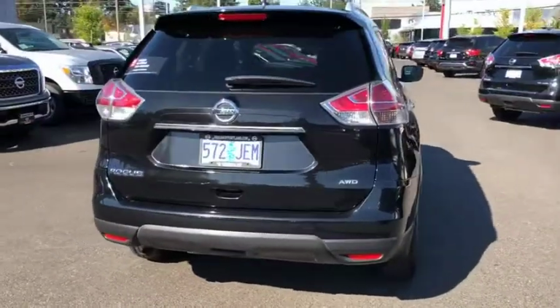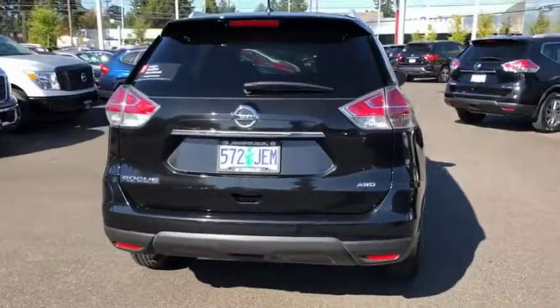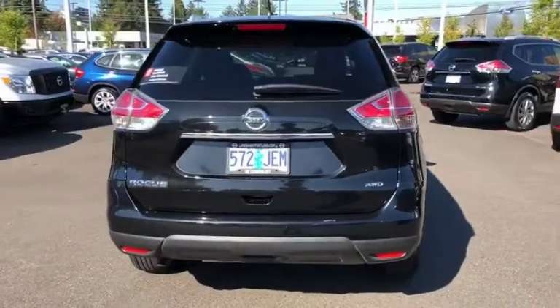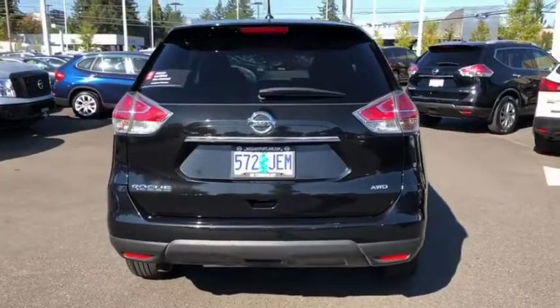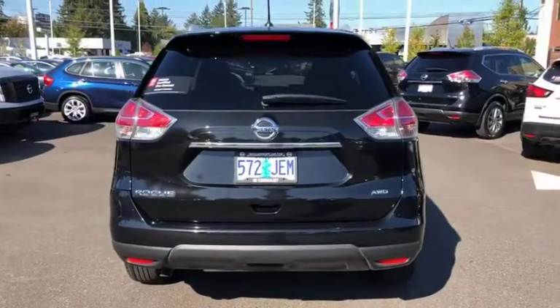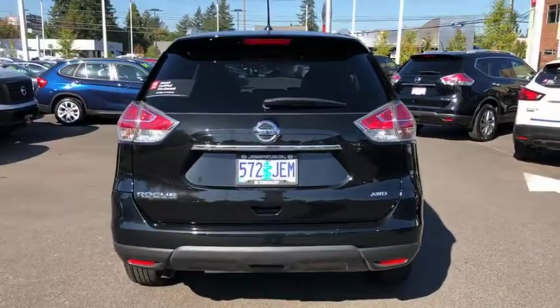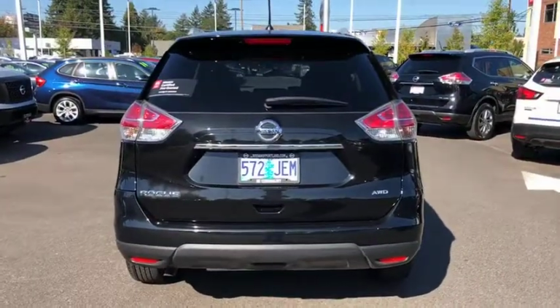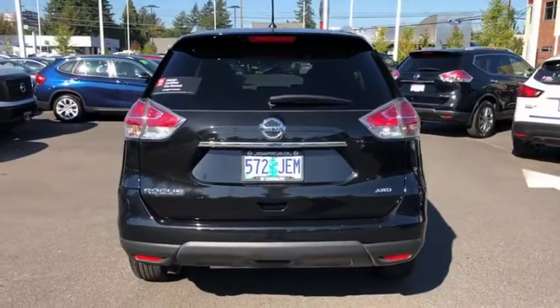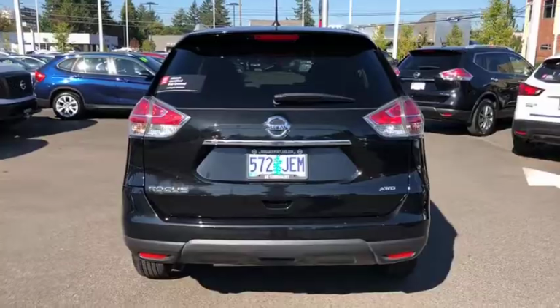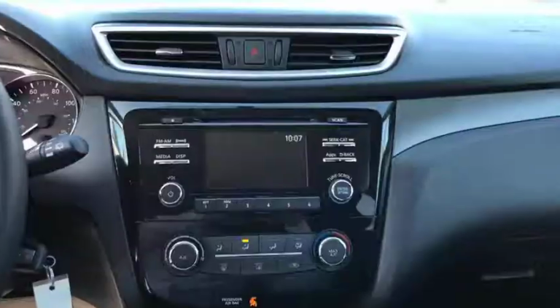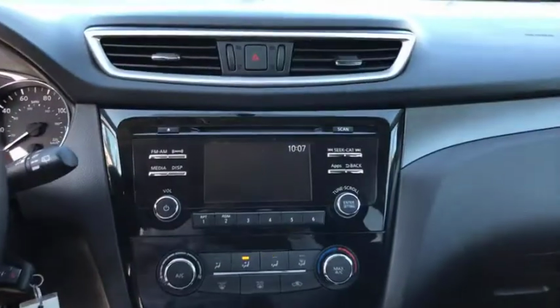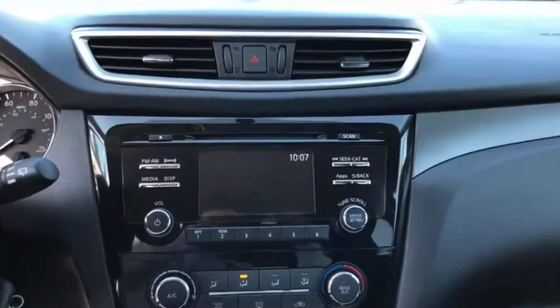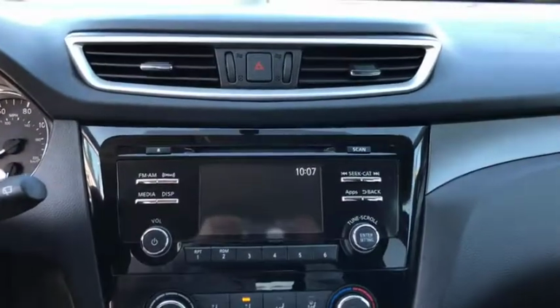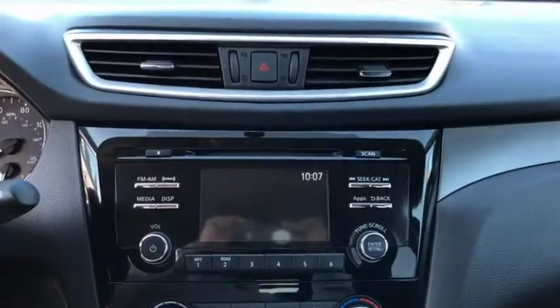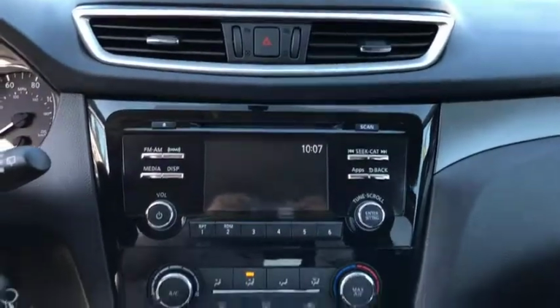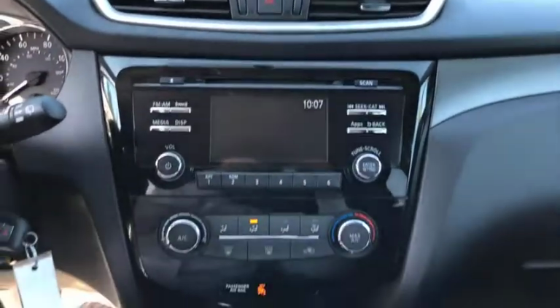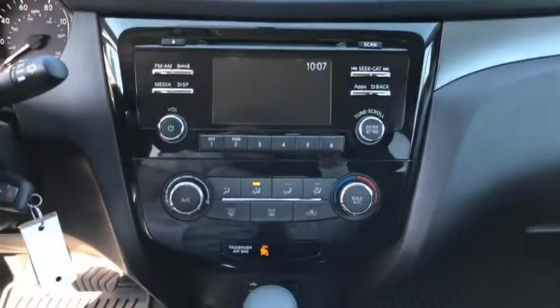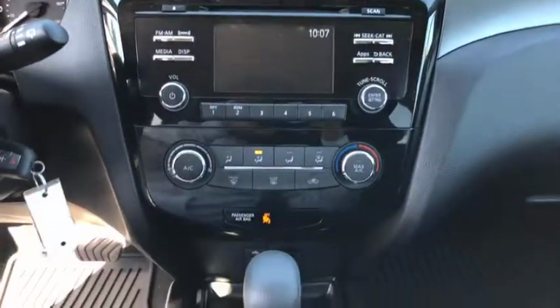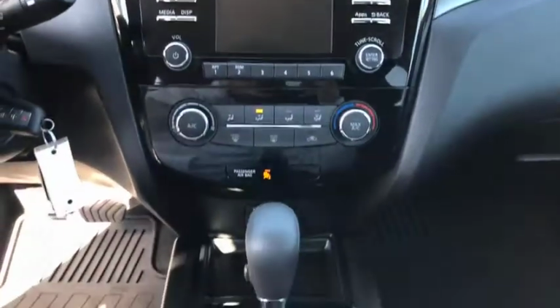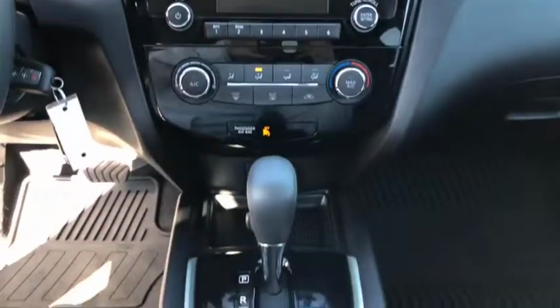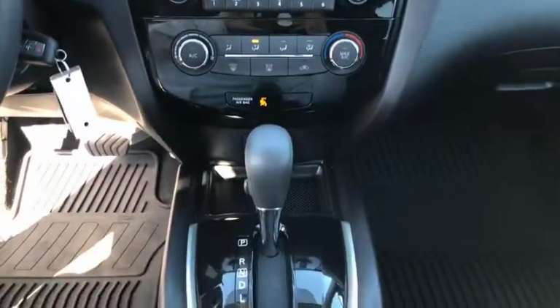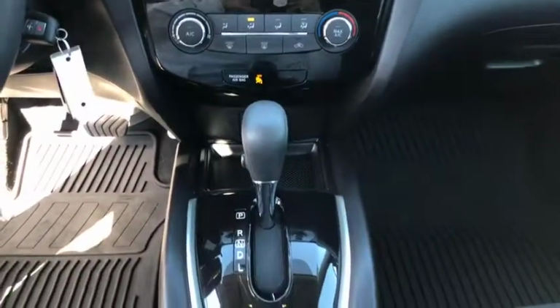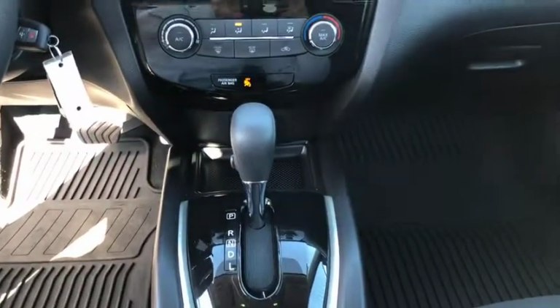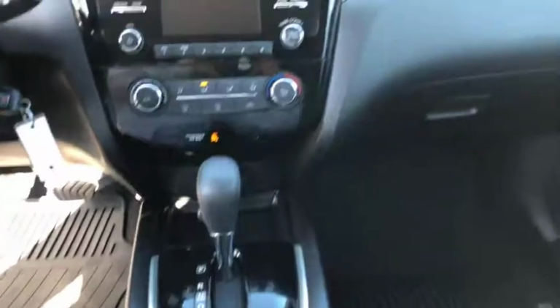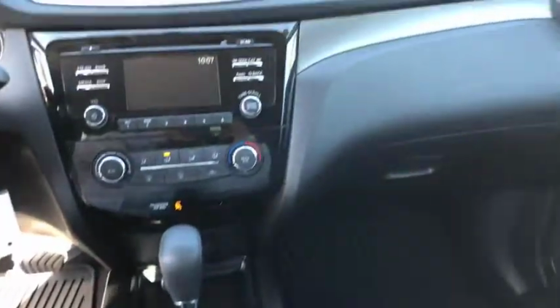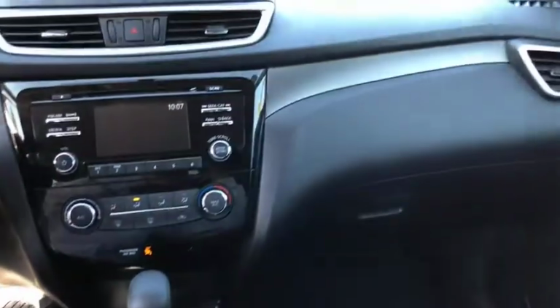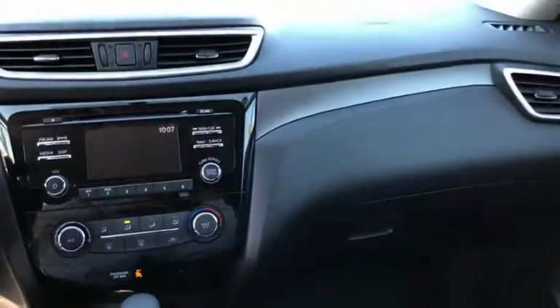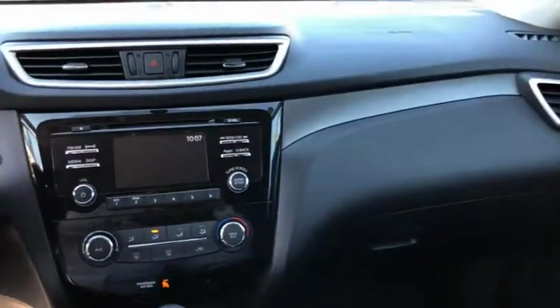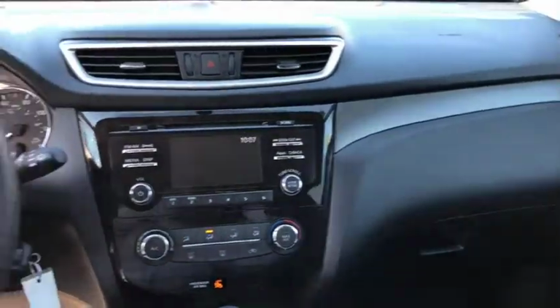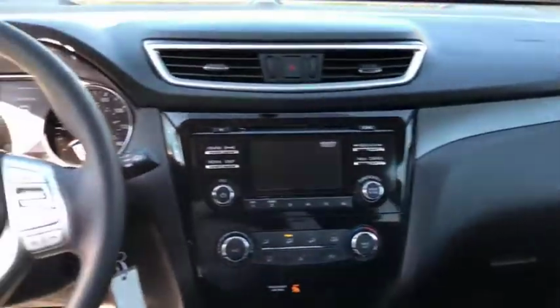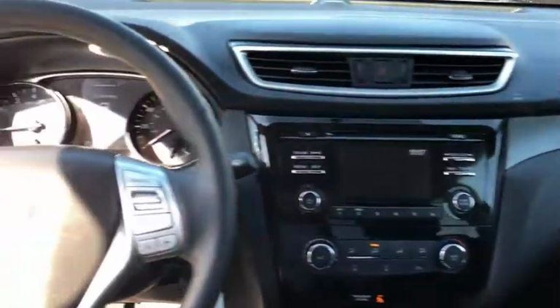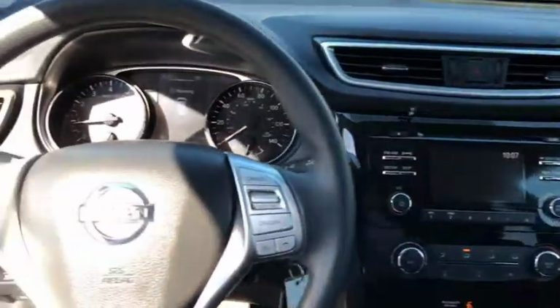Auto-off headlights, AM FM stereo radio, rear defrost, passenger airbag, CD player, electronic stability control, bucket seats, power door locks, child safety locks.